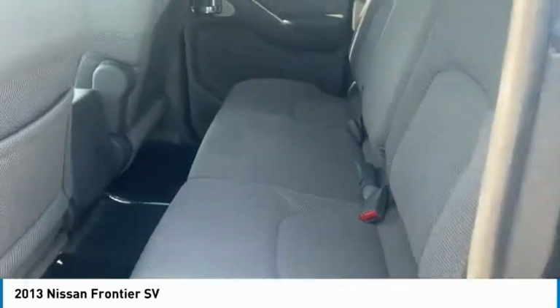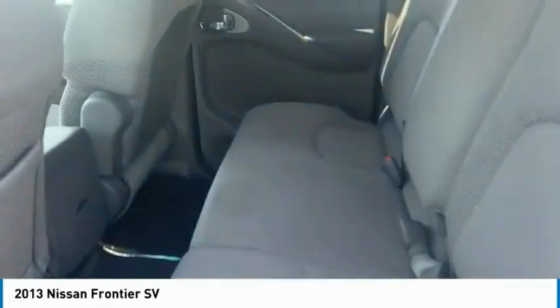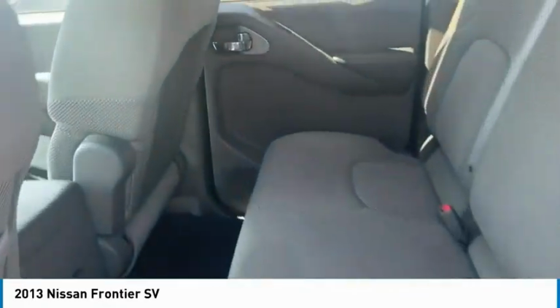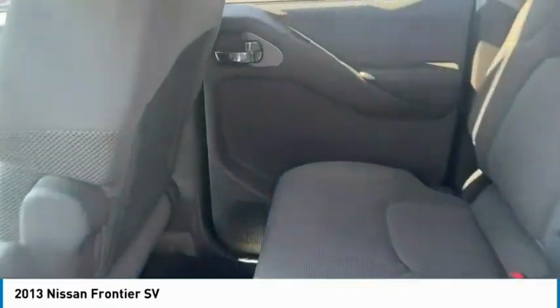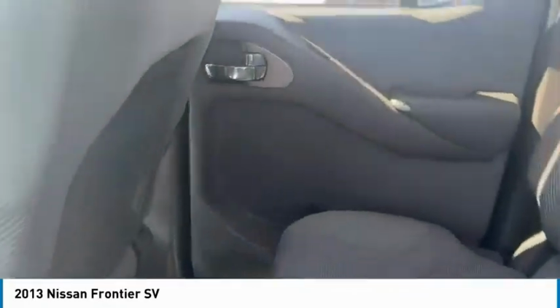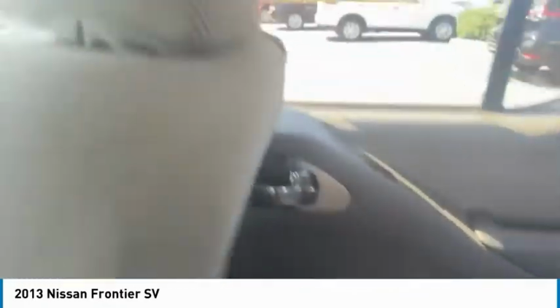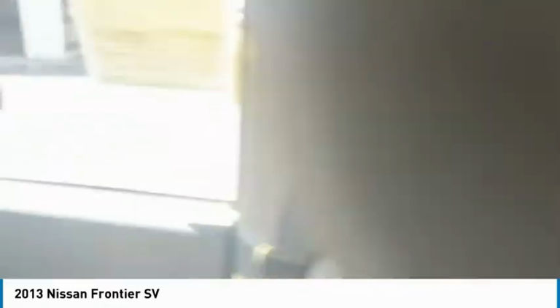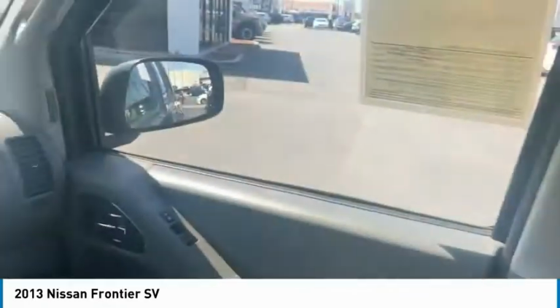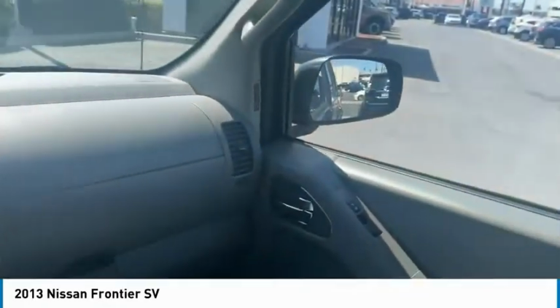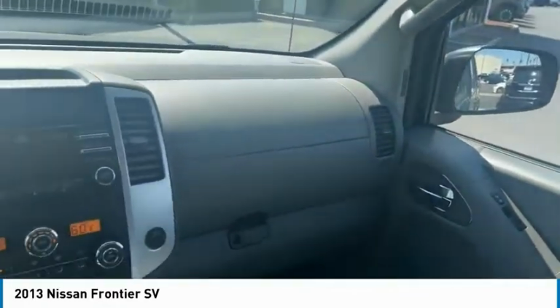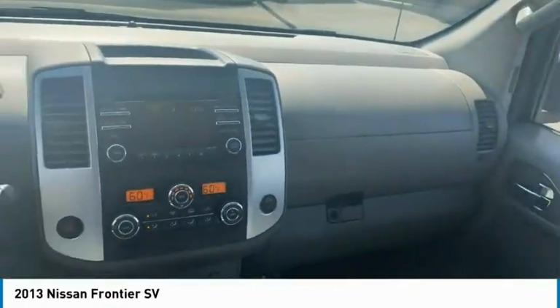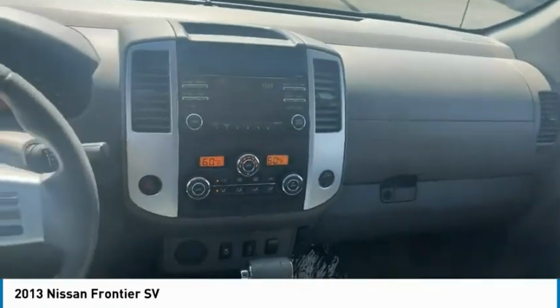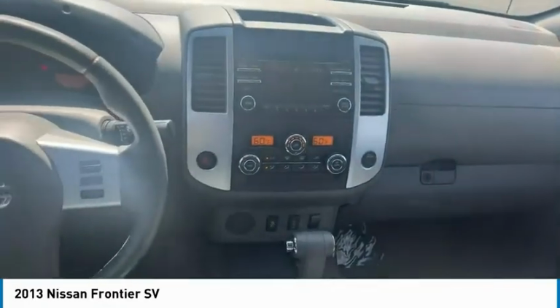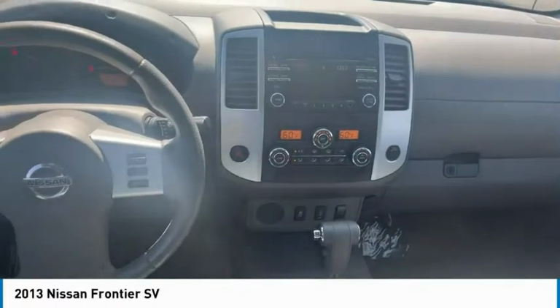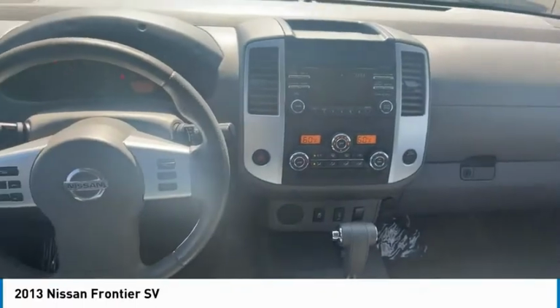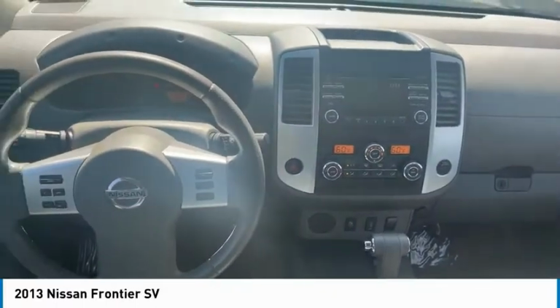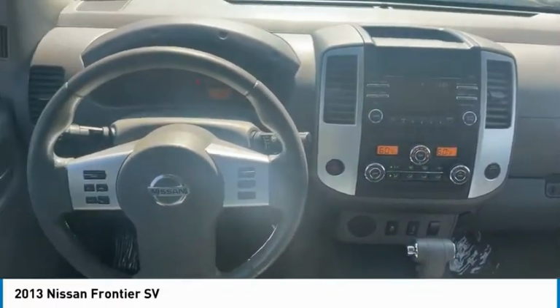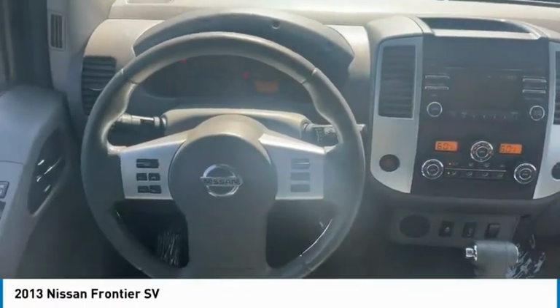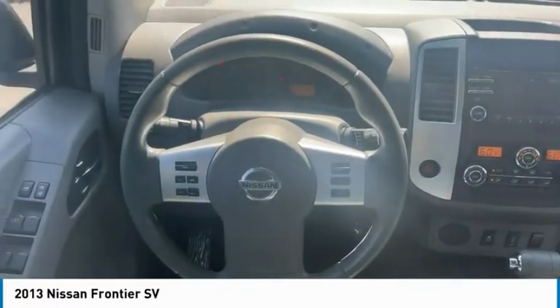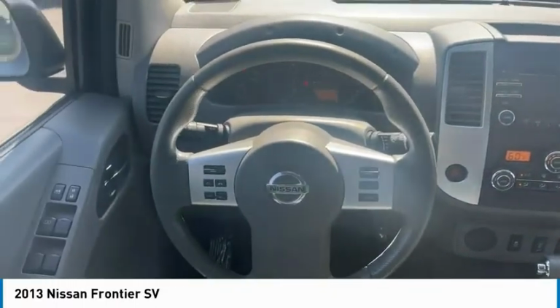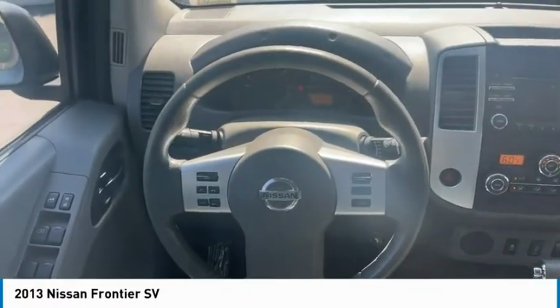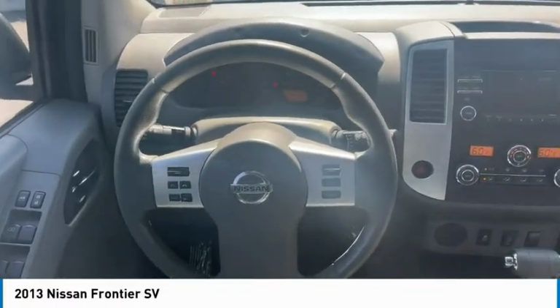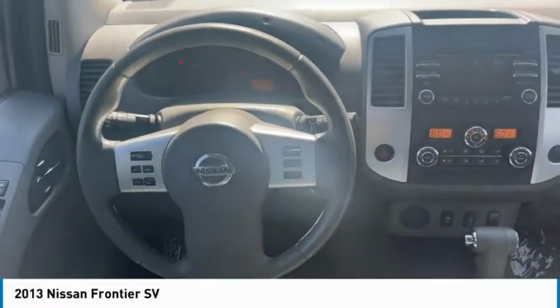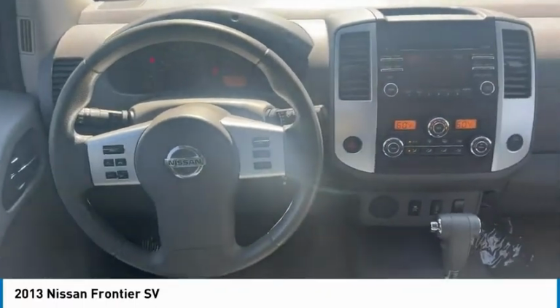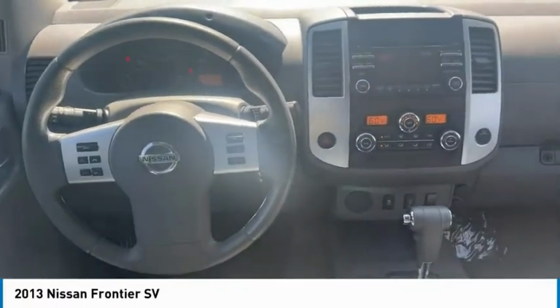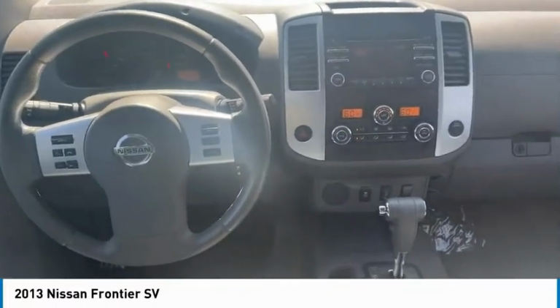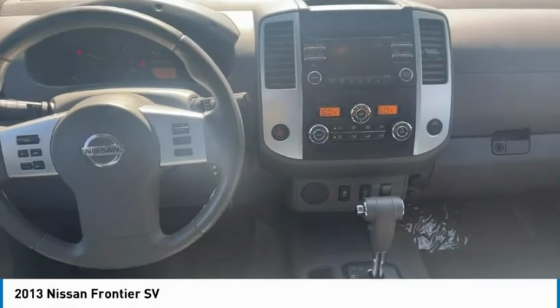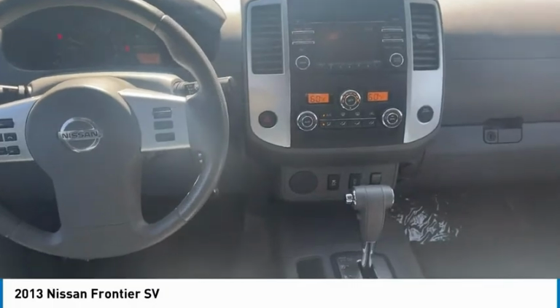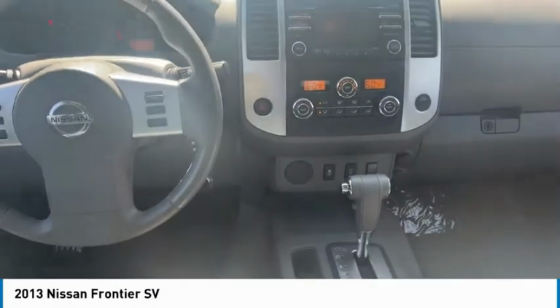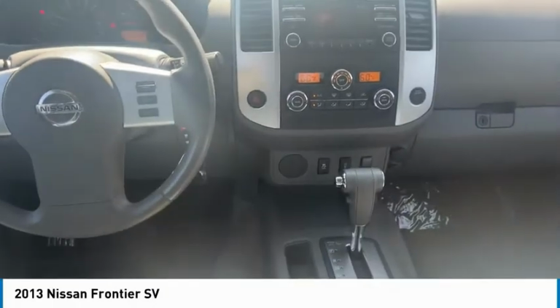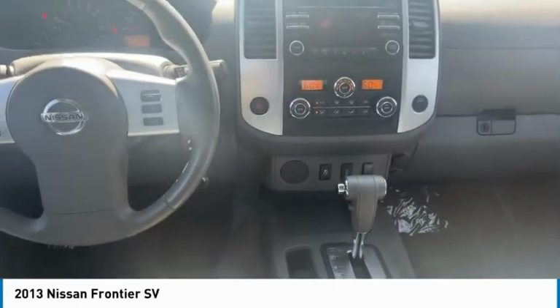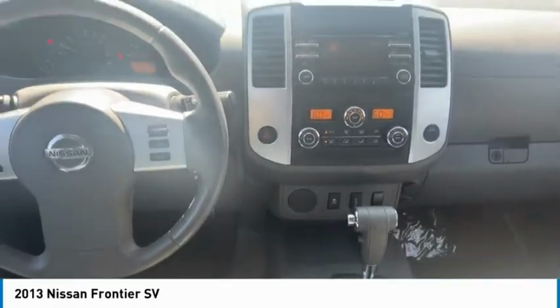Sliding rear window, aluminum wheels, traction control, remote keyless entry, mirror memory, cruise control, child safety locks, power door locks, power windows, power steering.